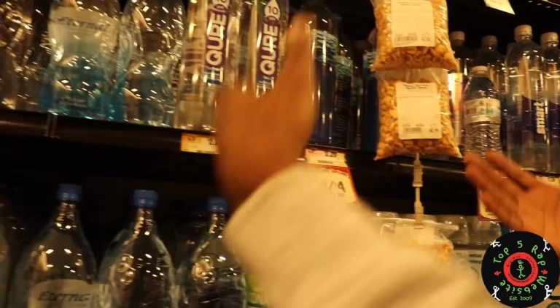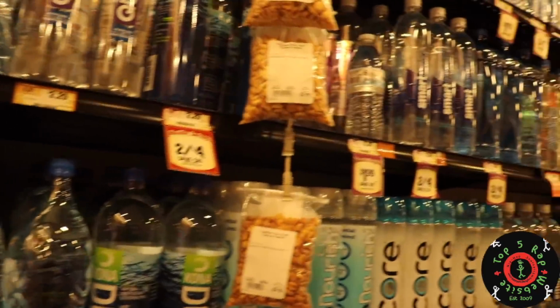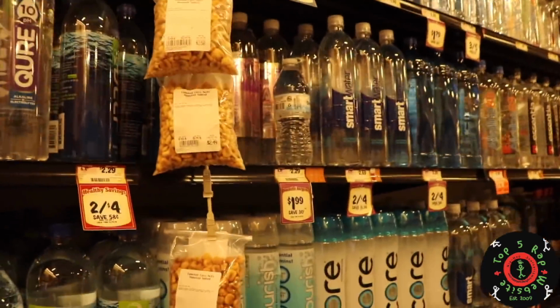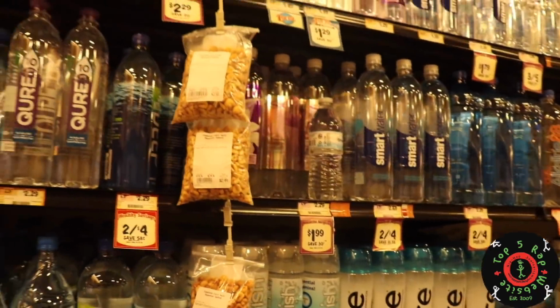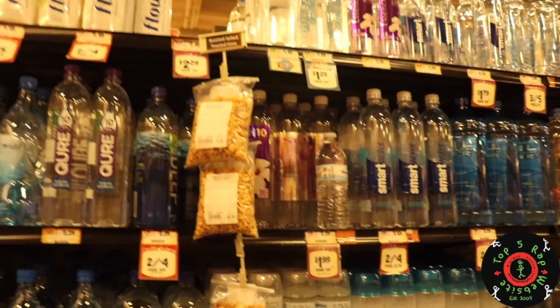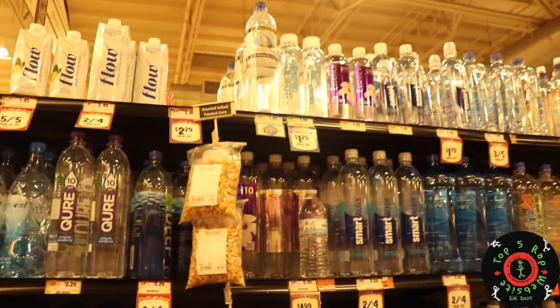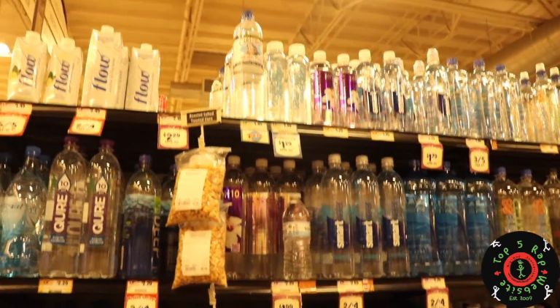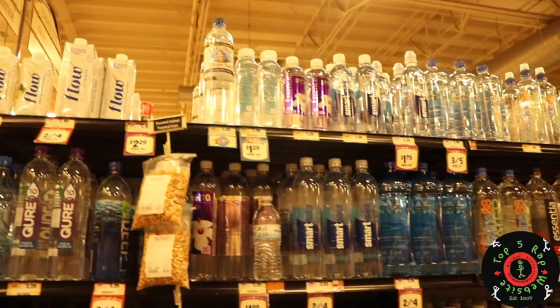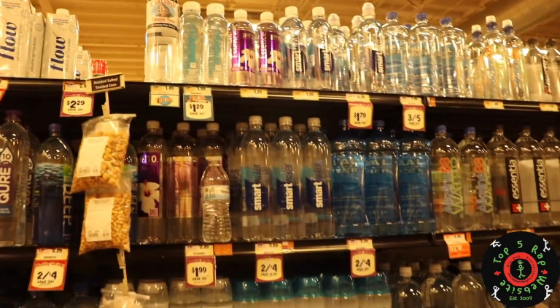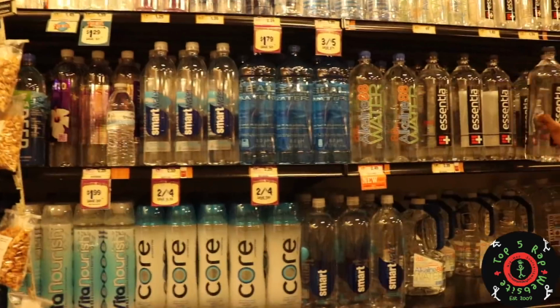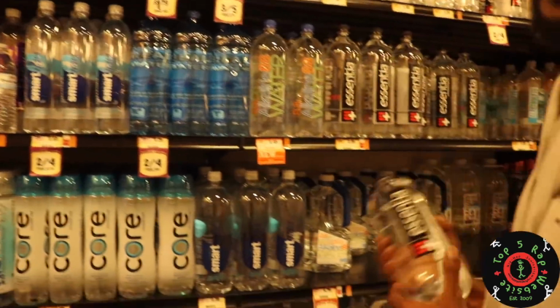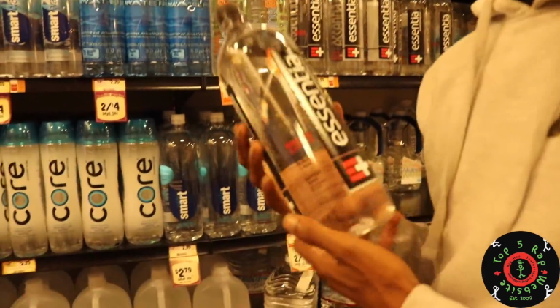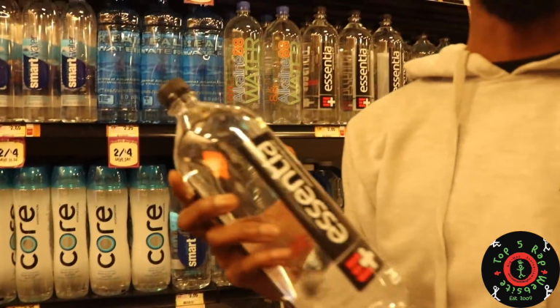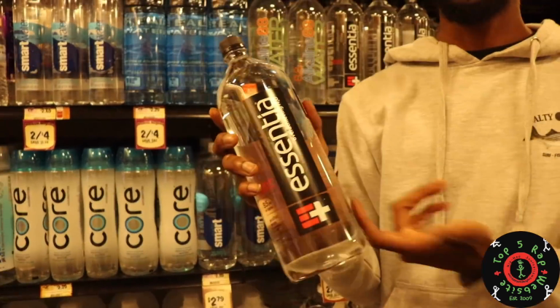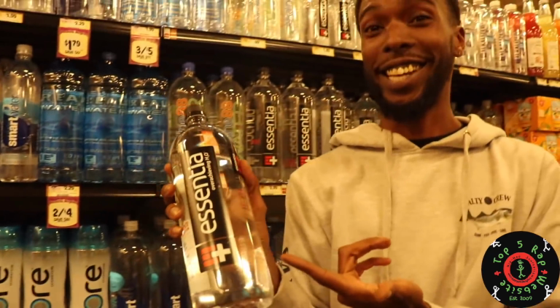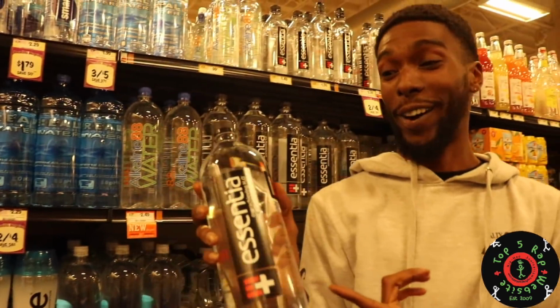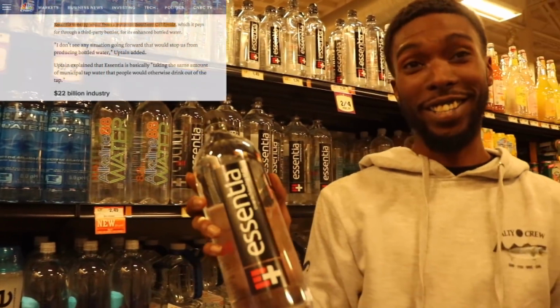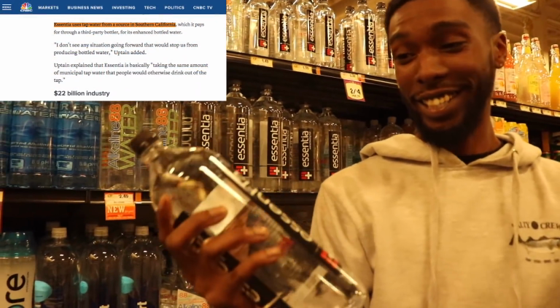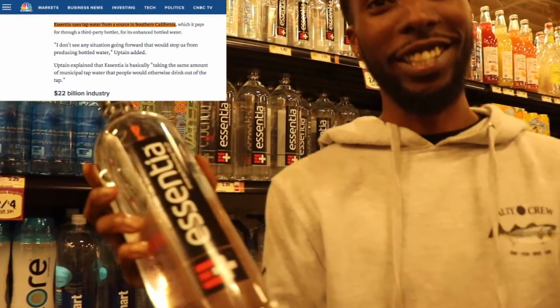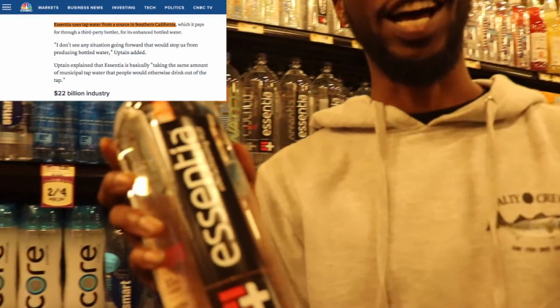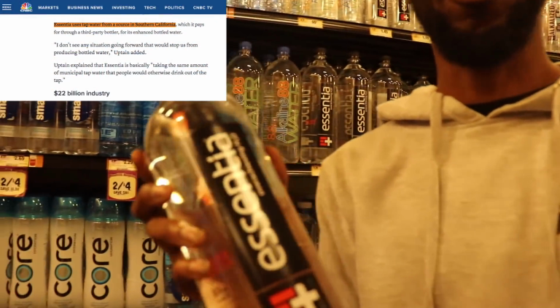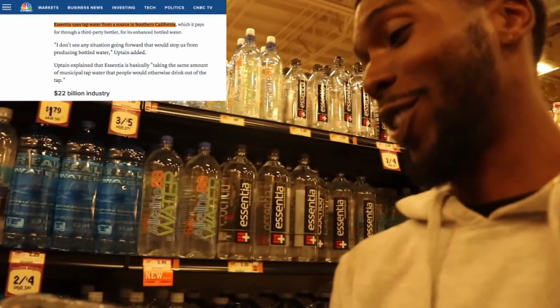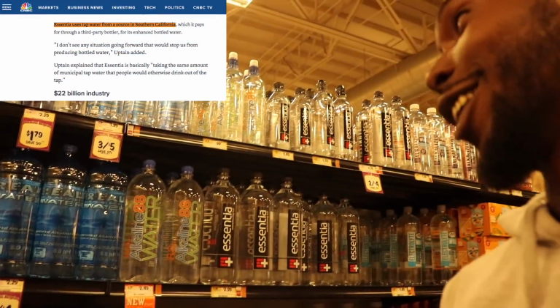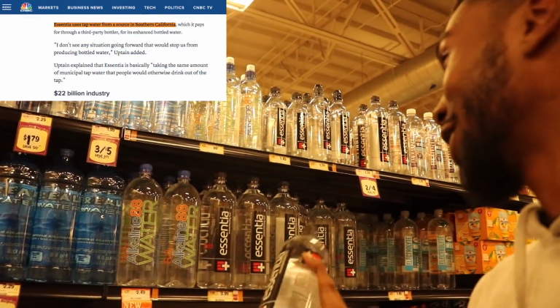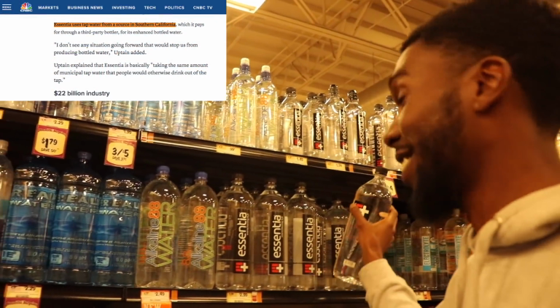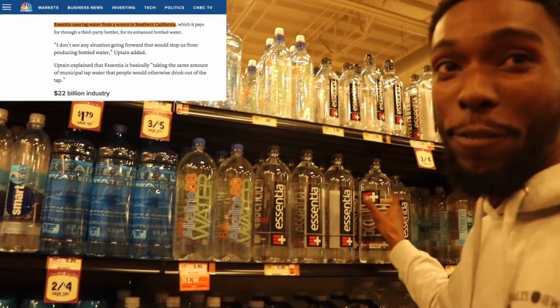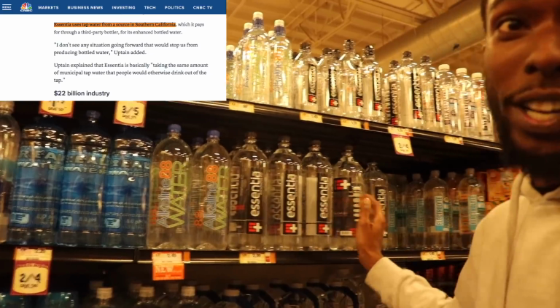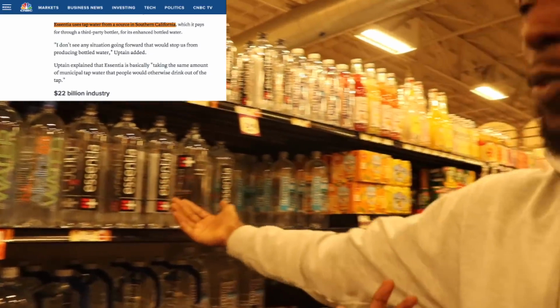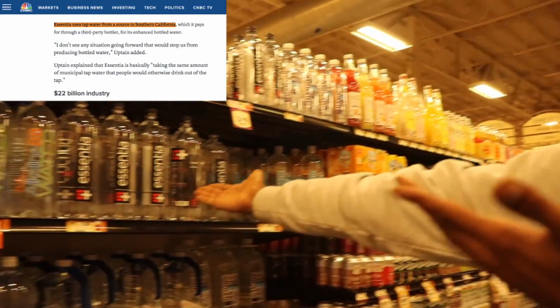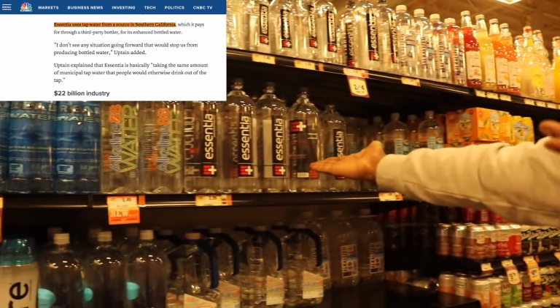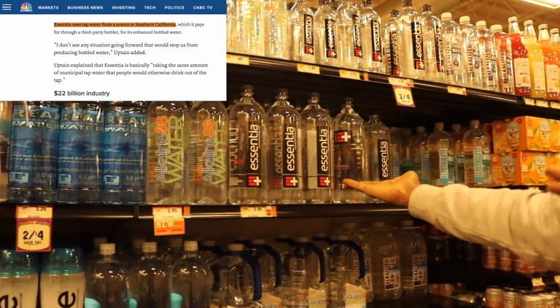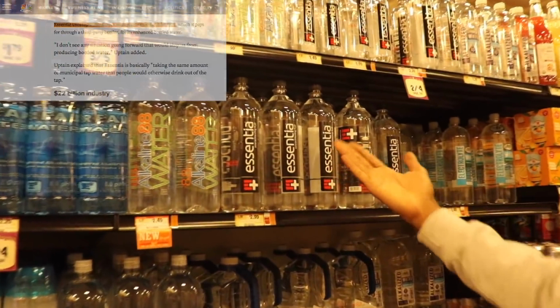As you can tell, there are just so many waters. Kind of giving them an overview. You guys love this water — this is tap water. This is Essentia. This is tap water from SoCal. I don't drink this. If you want this water, just turn on your tap.